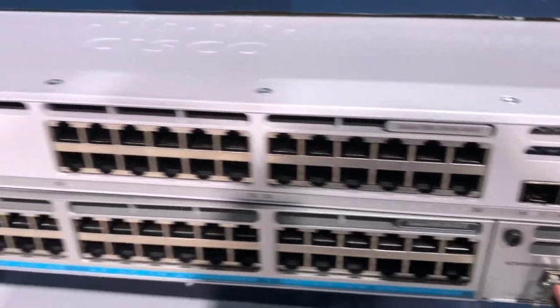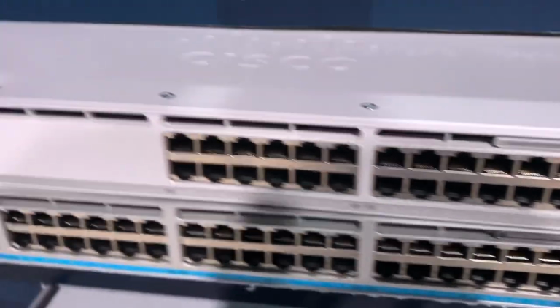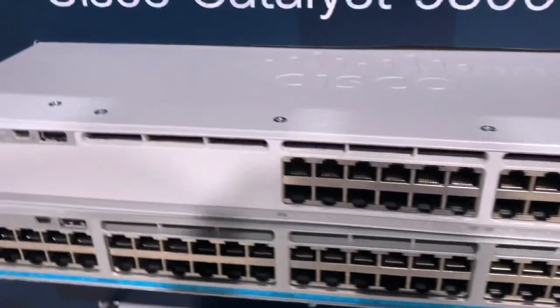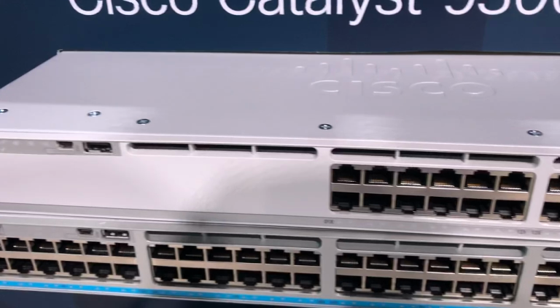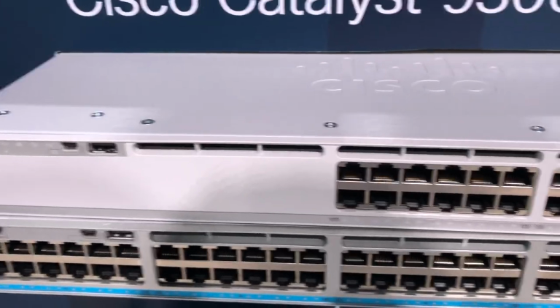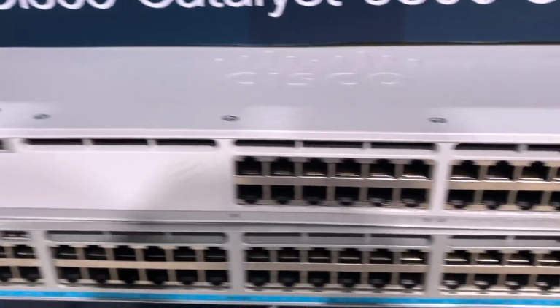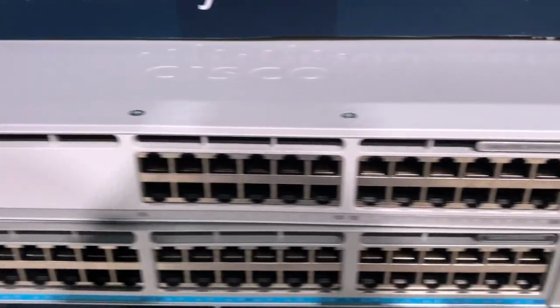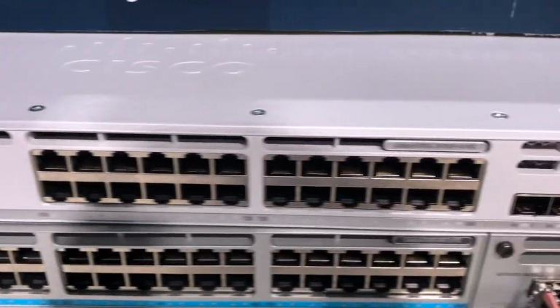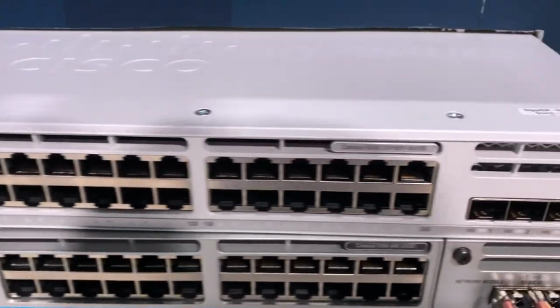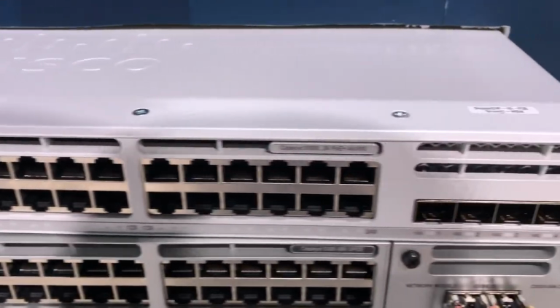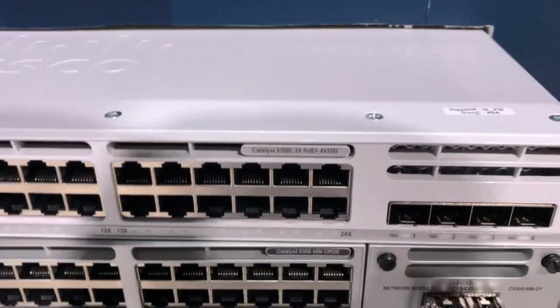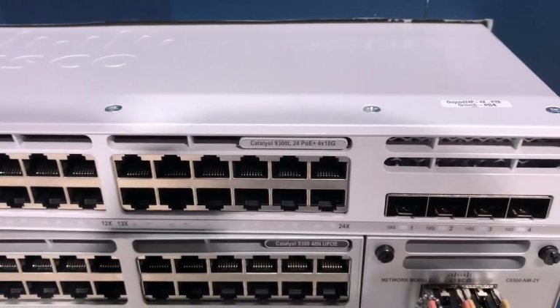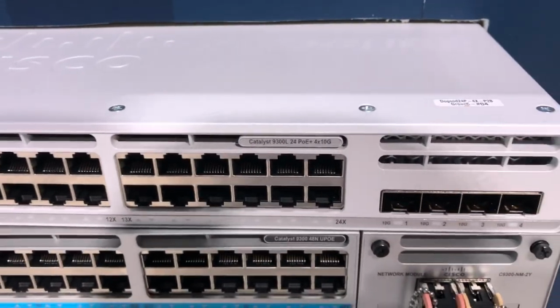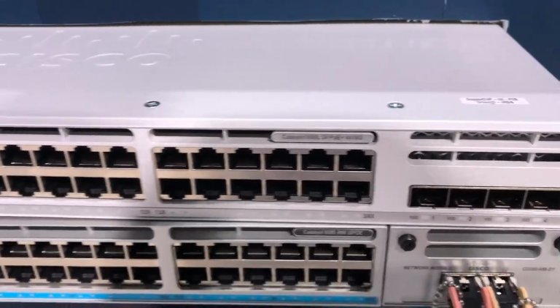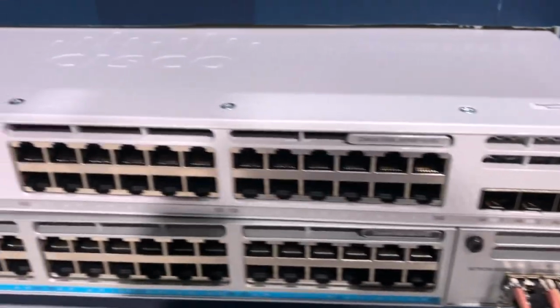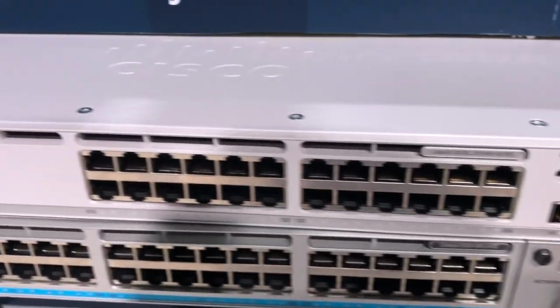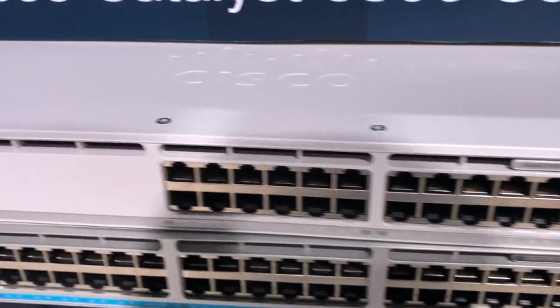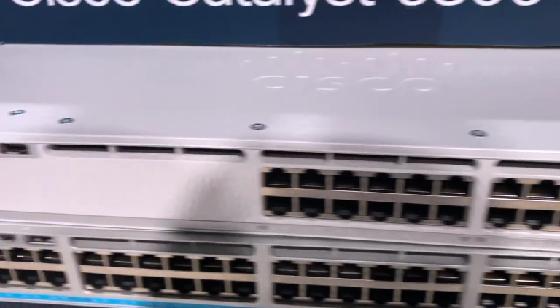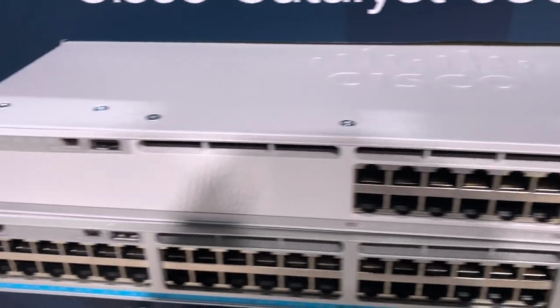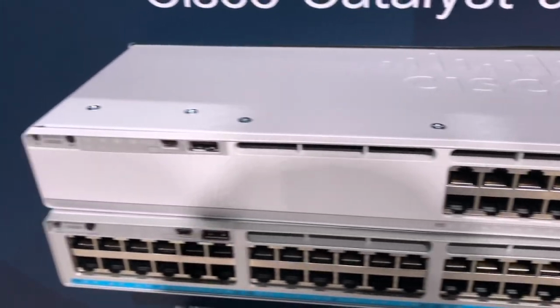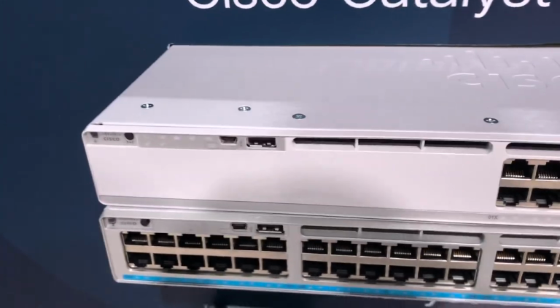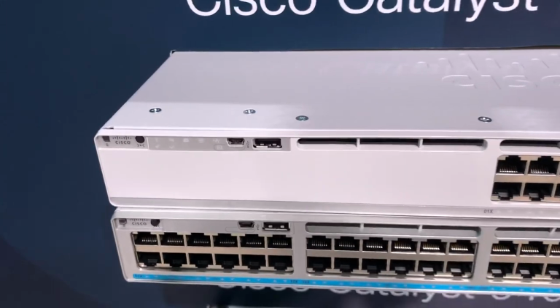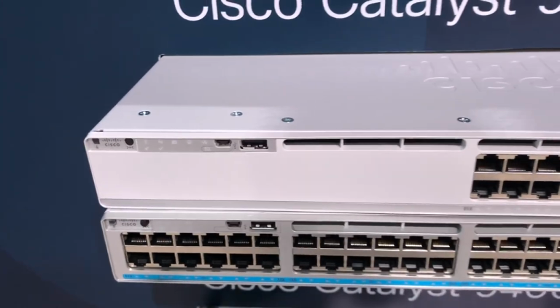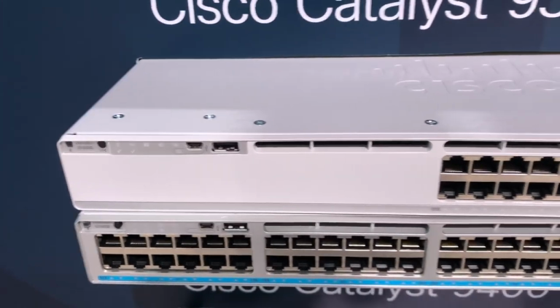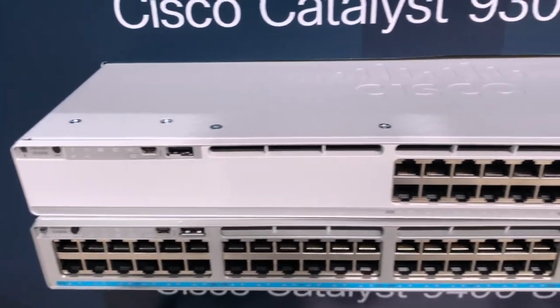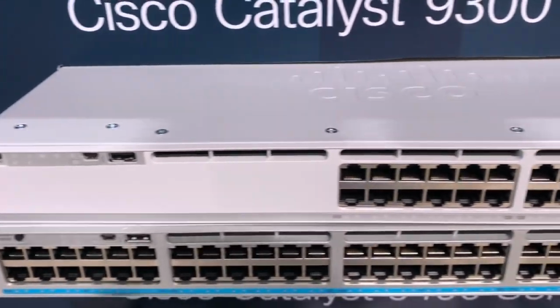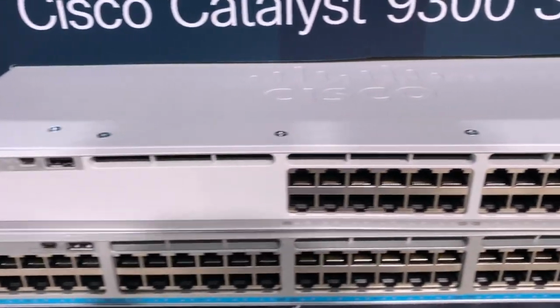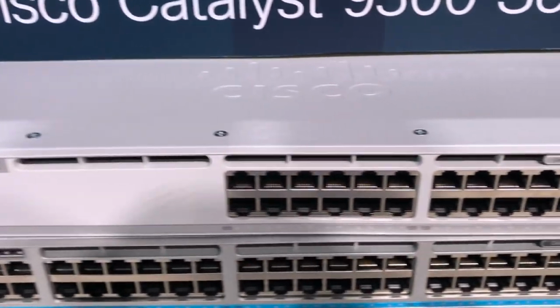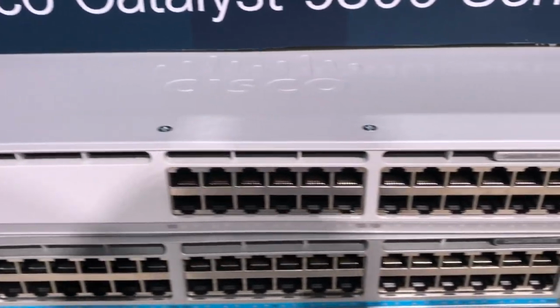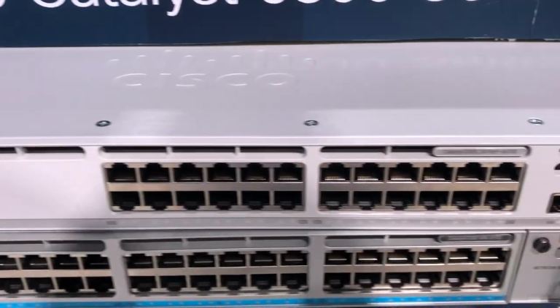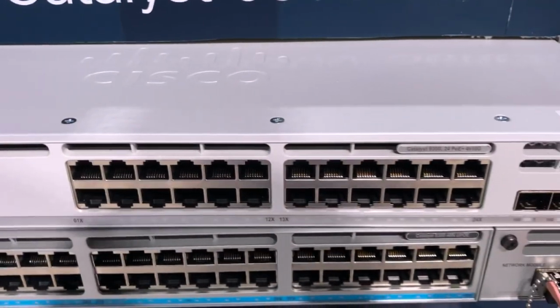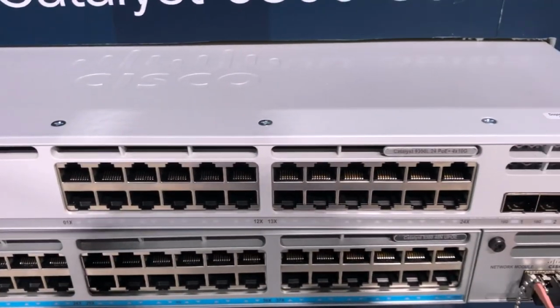A slower backplane on it, so when you are stacking the L series, you're only going to have a 320 gig backplane on it. No stack power either, so really just an upgrade to the current 3650 models.